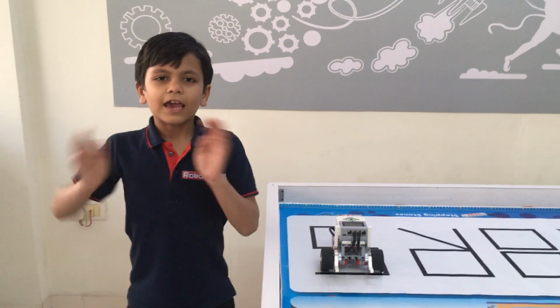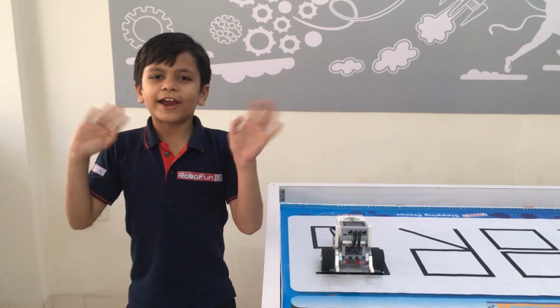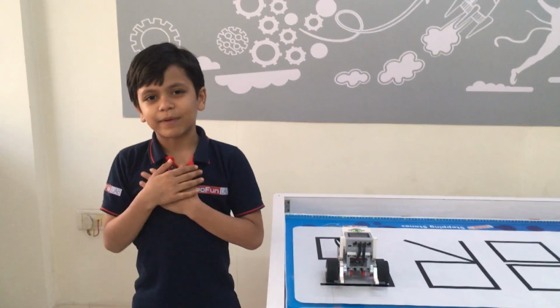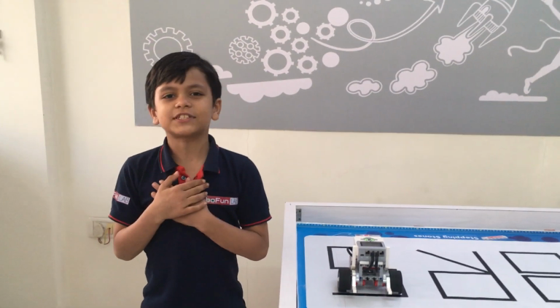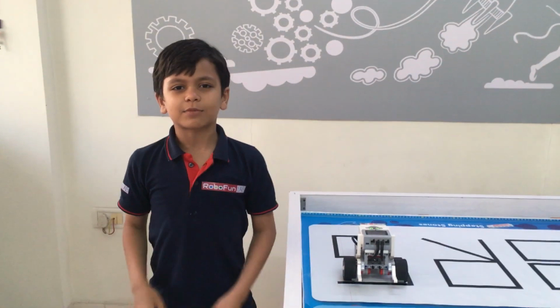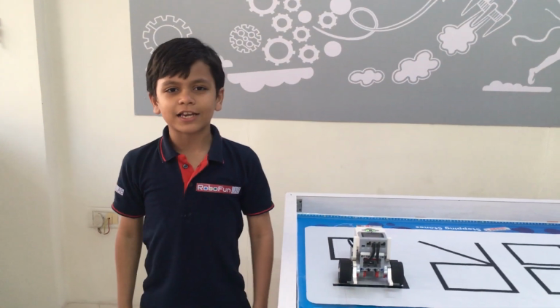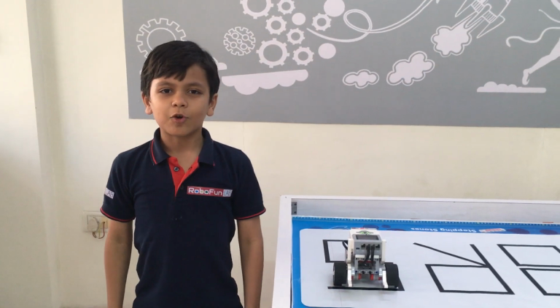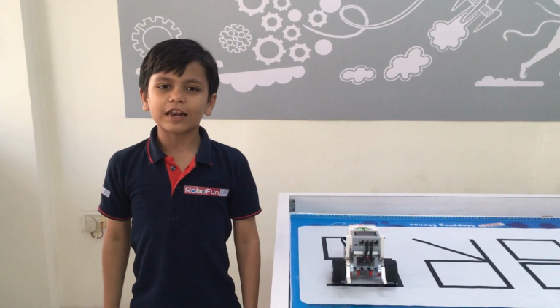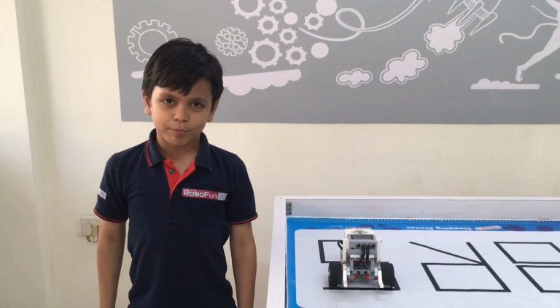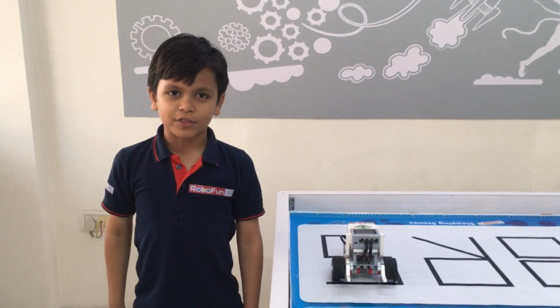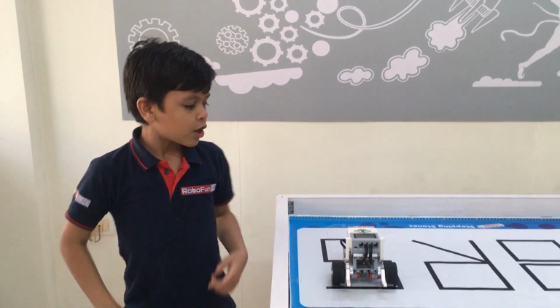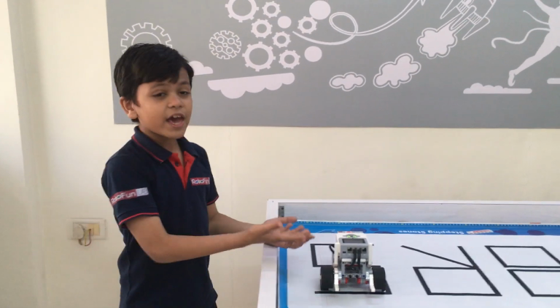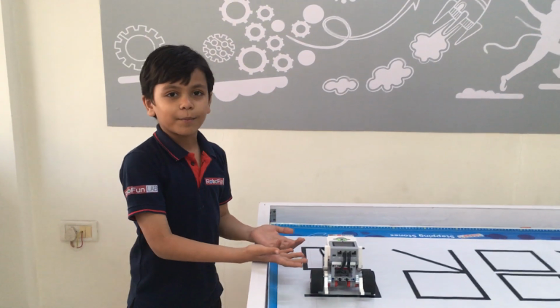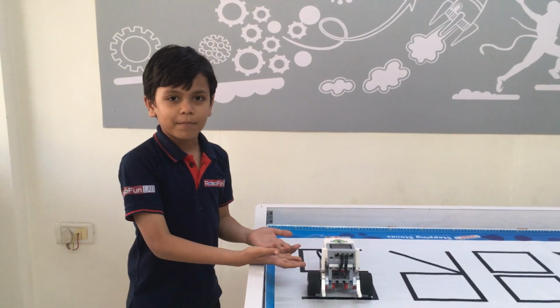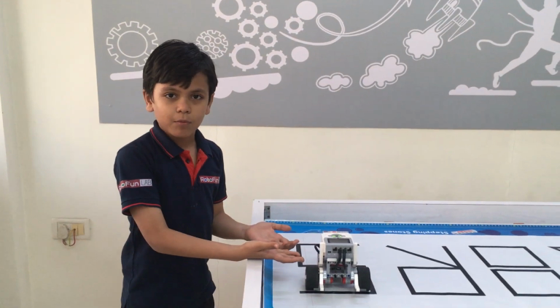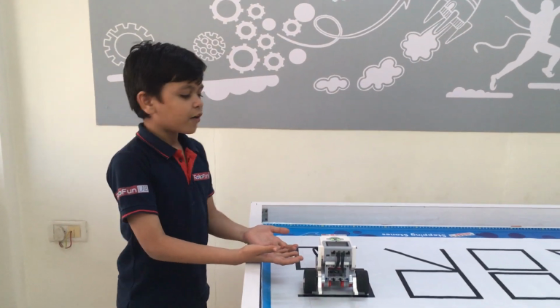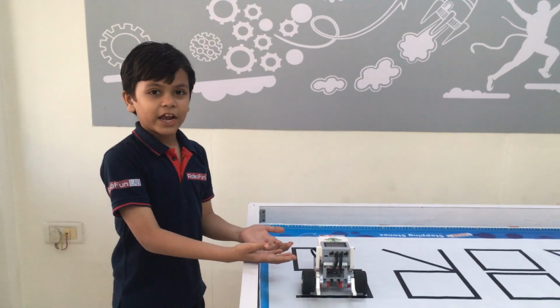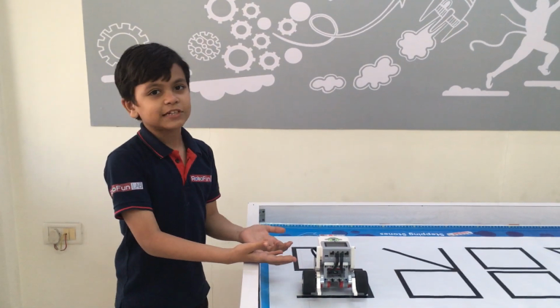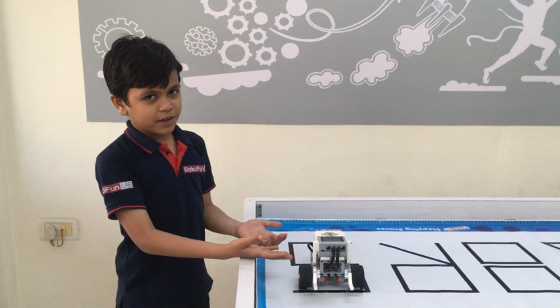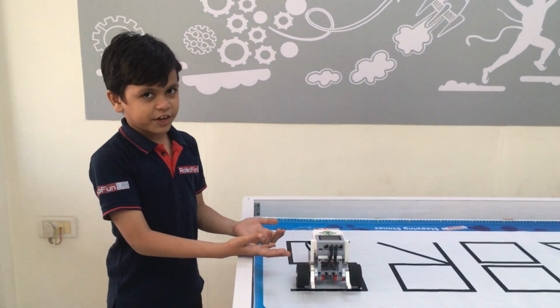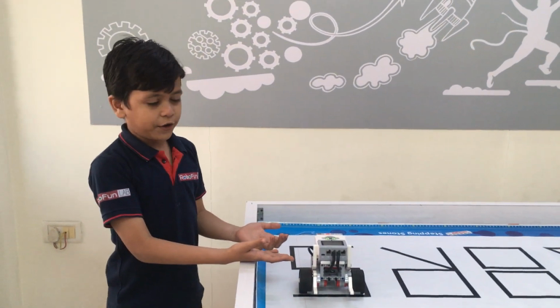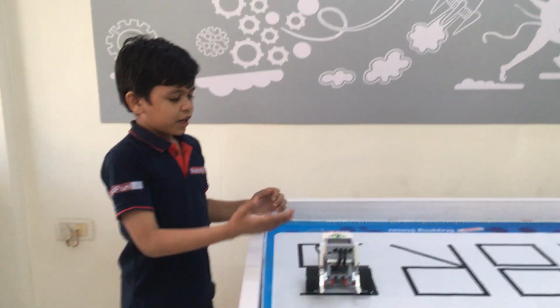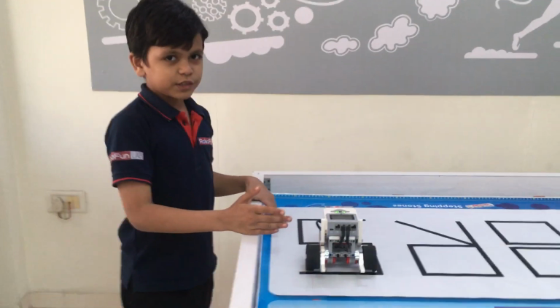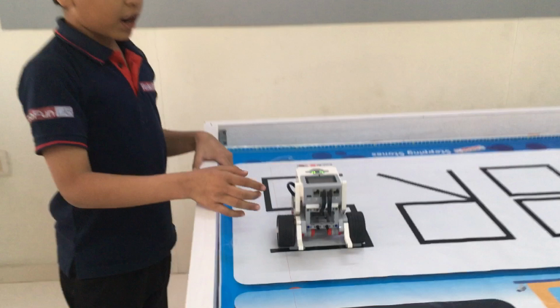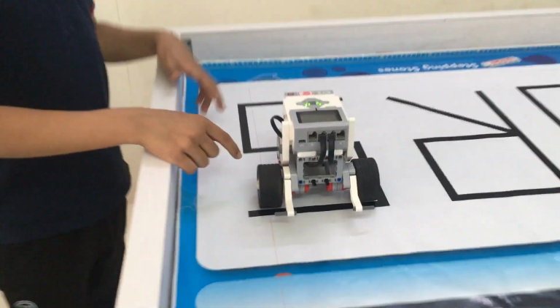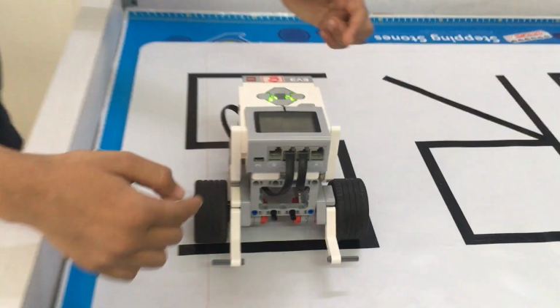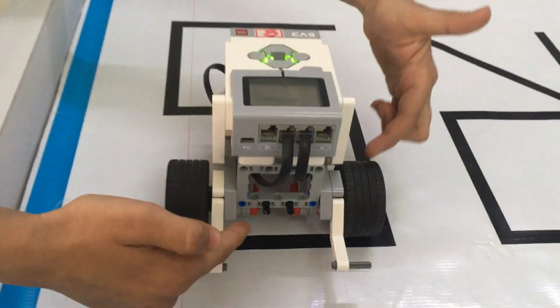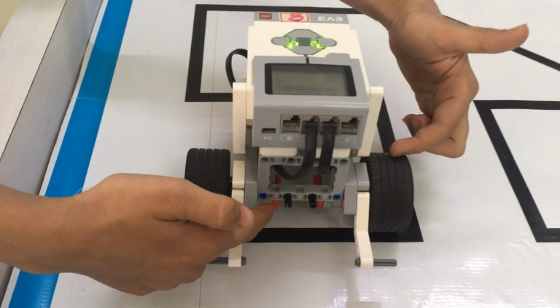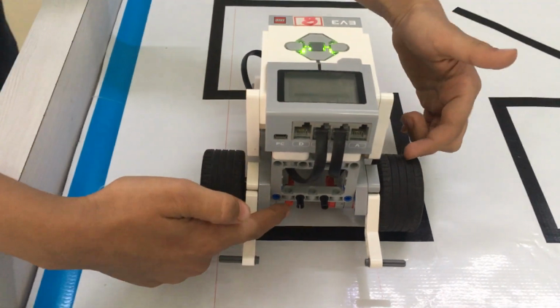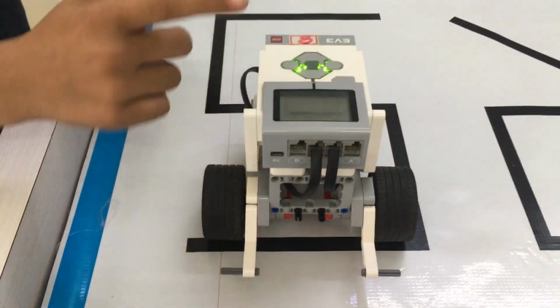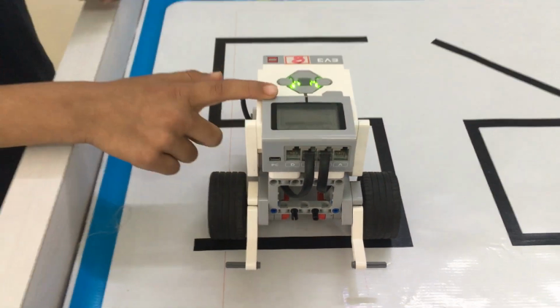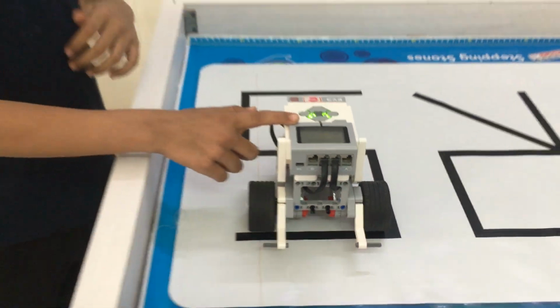Hello friends, my name is Tej Madlani. Today I have made my basic bot from the Lego Mindstorms EV3 kit. In this model I have used two large motors and one EV3 brick.